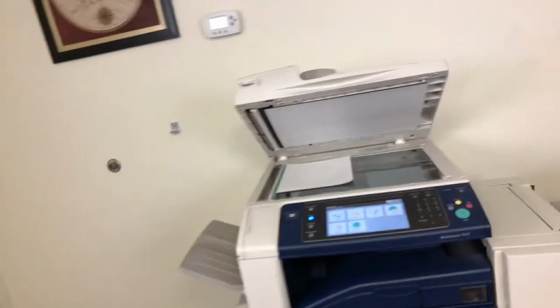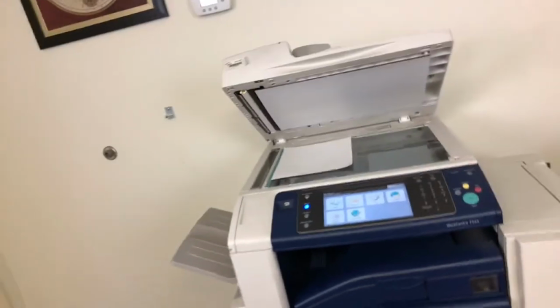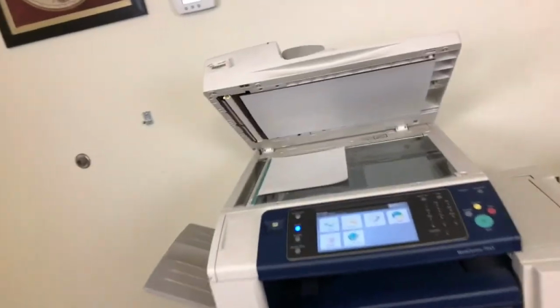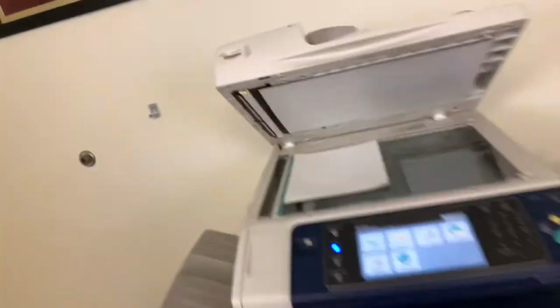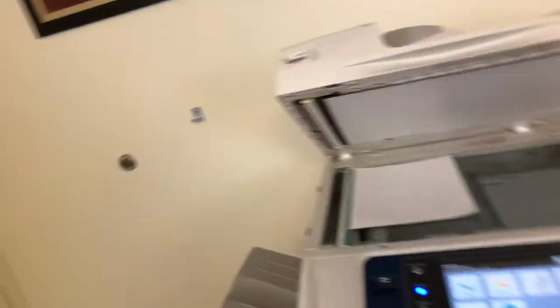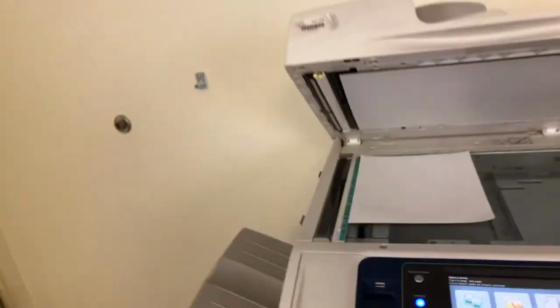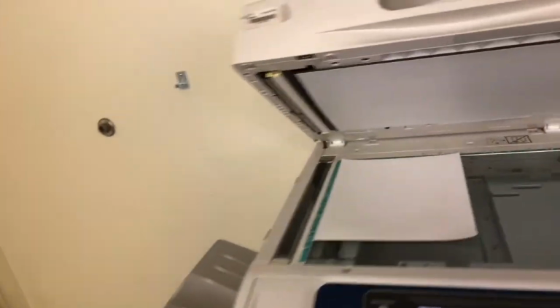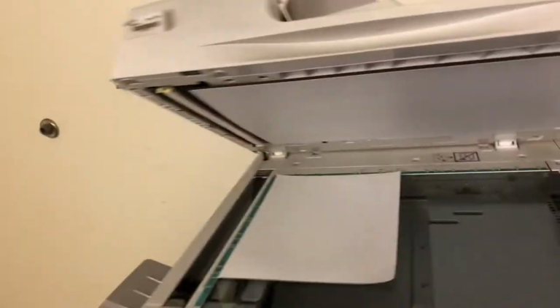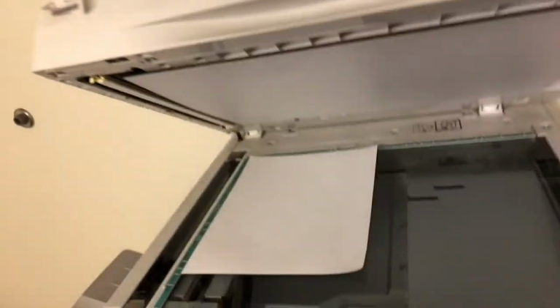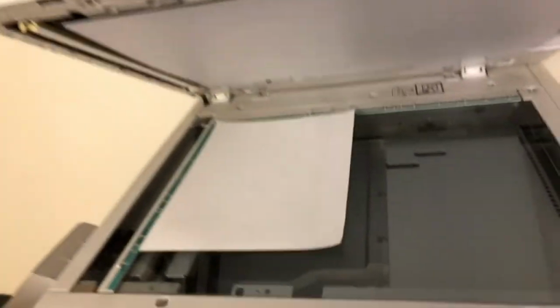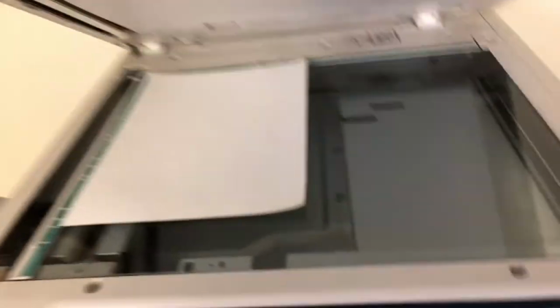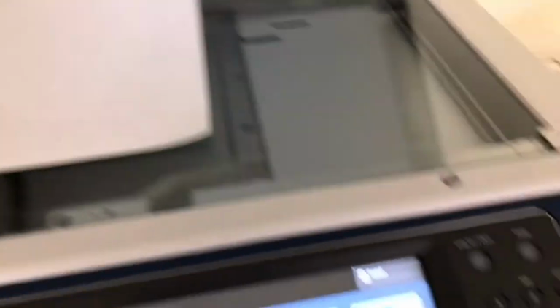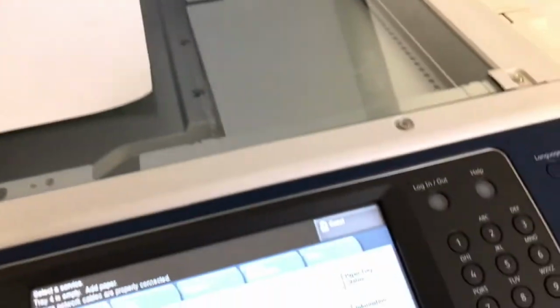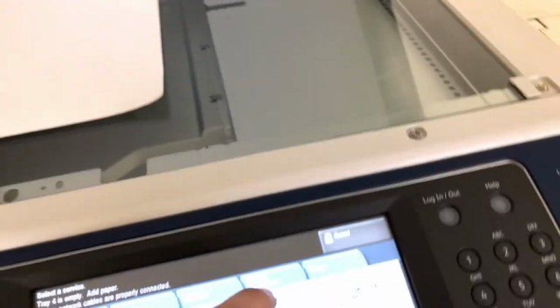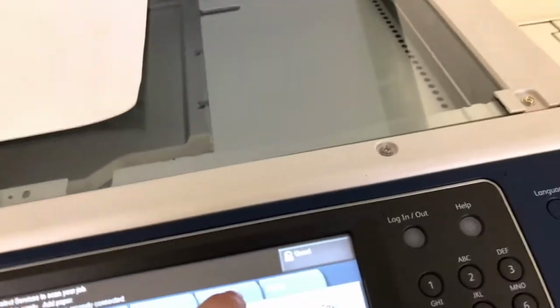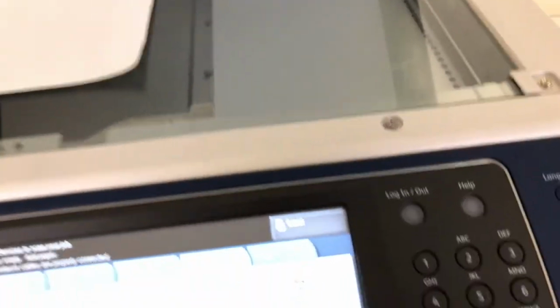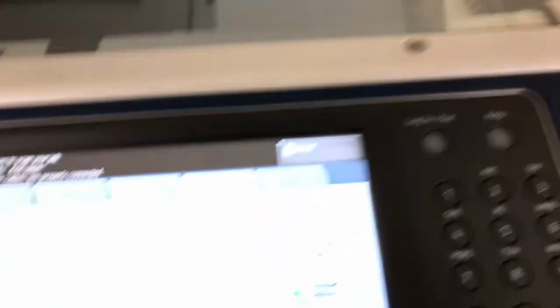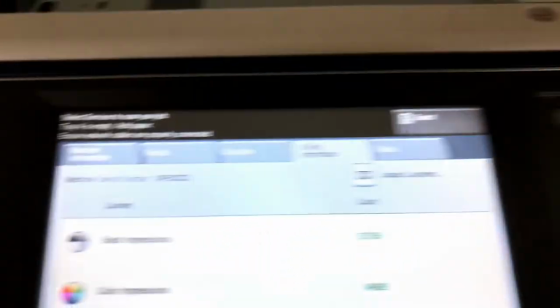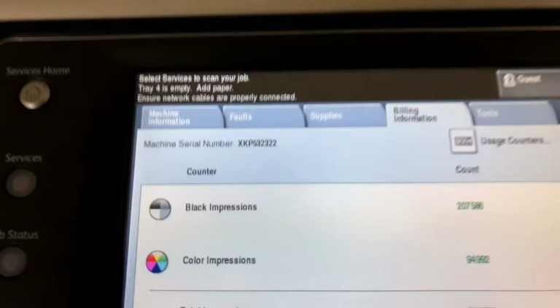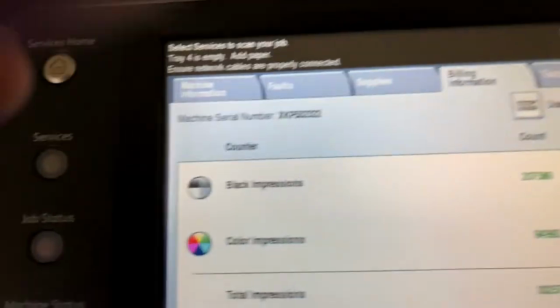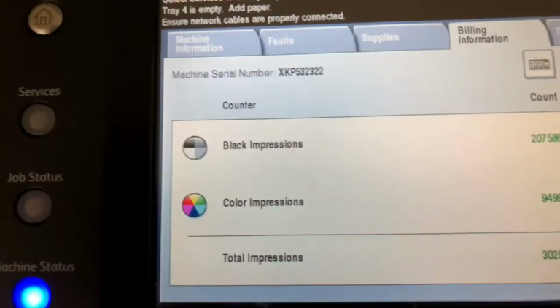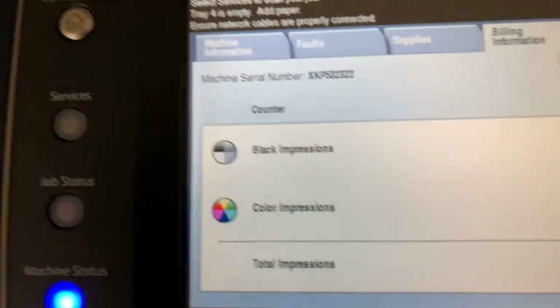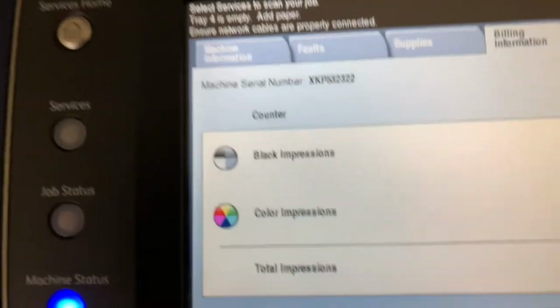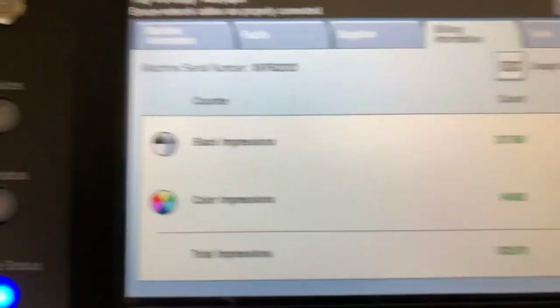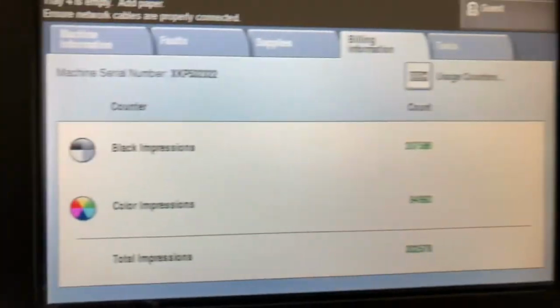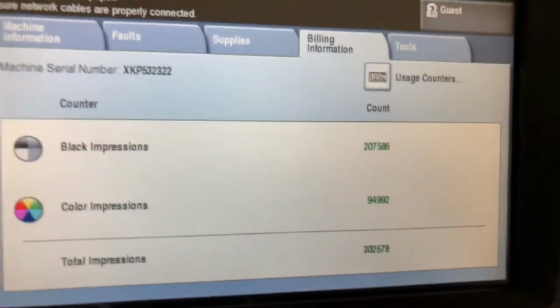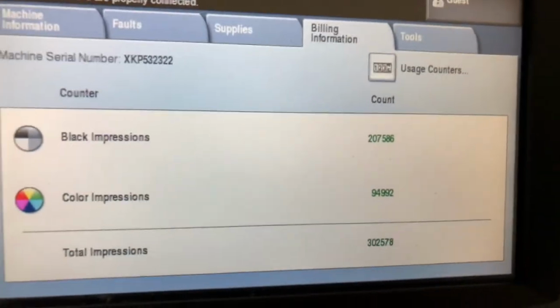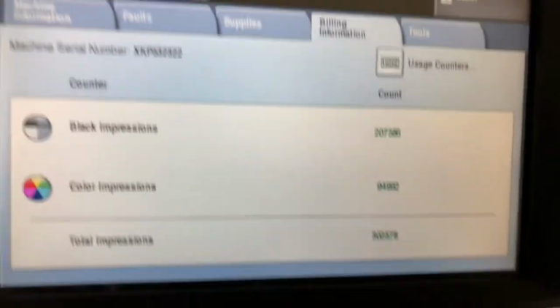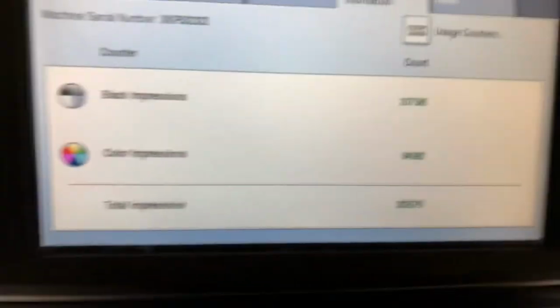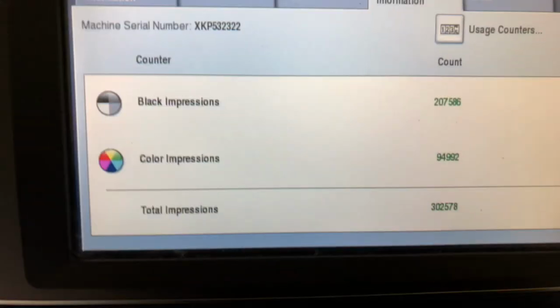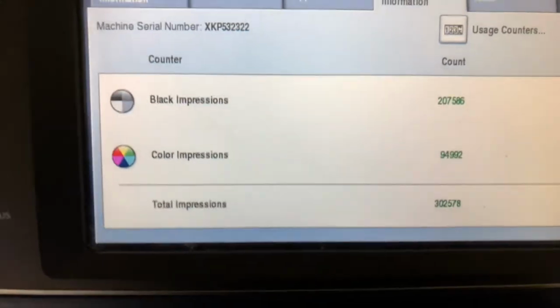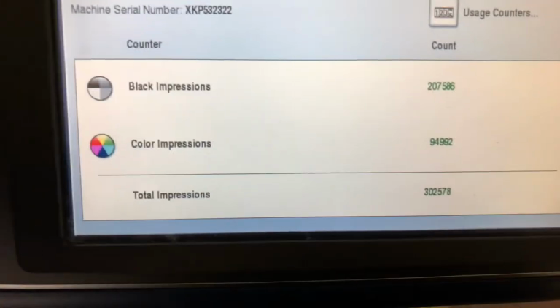The meter on this machine reads 94,000 total color copies and 207,000 total black and white, as you can see here on our counter.